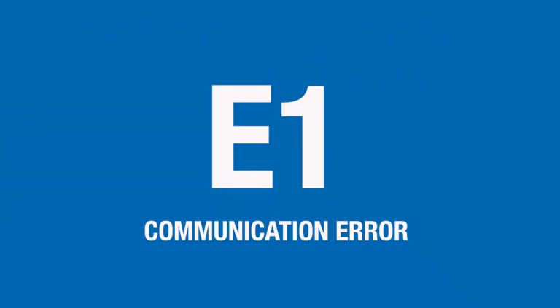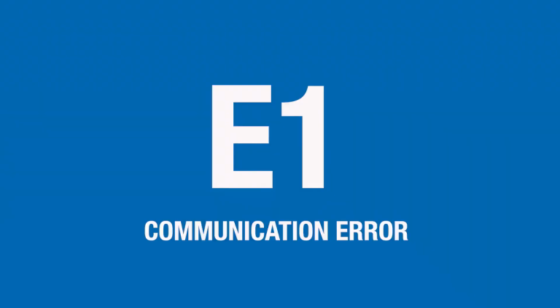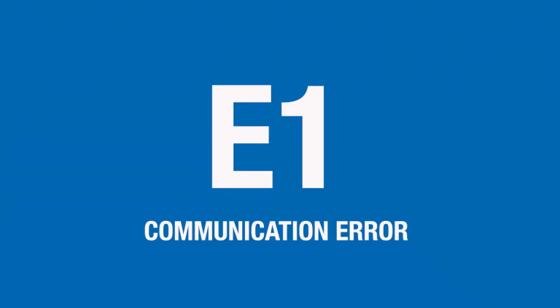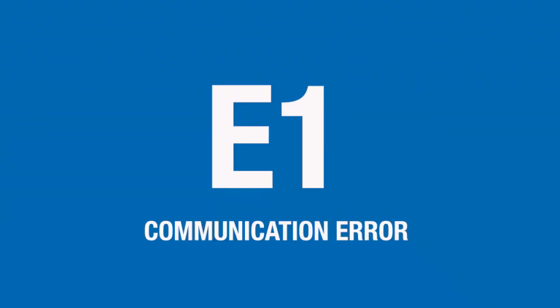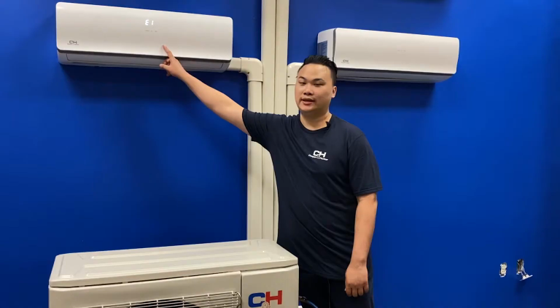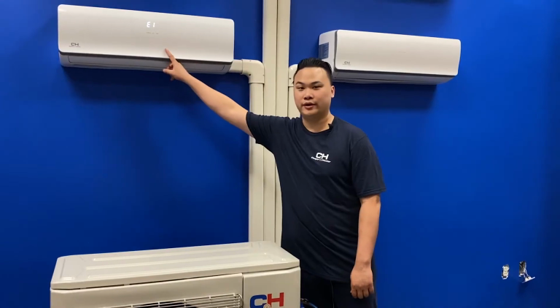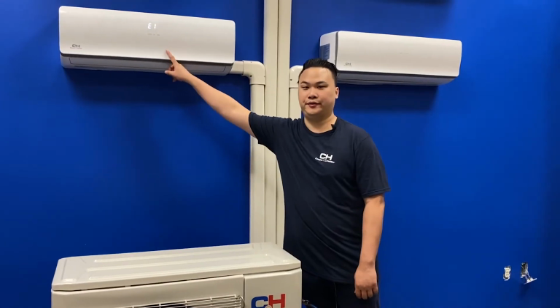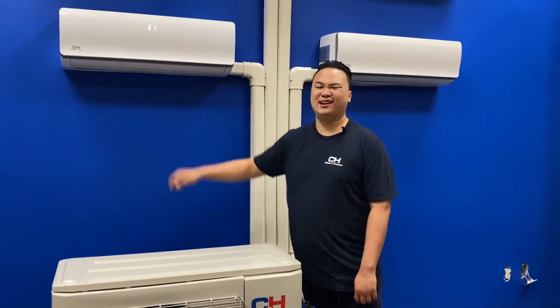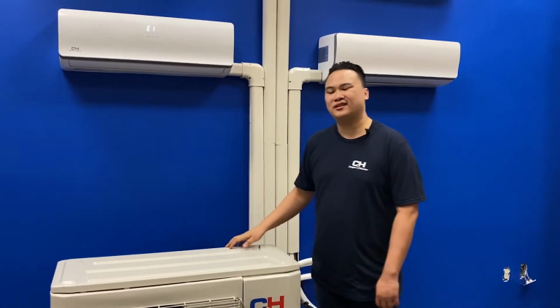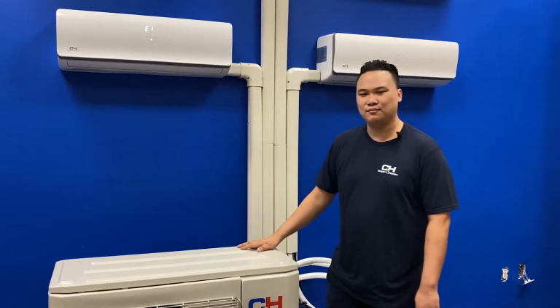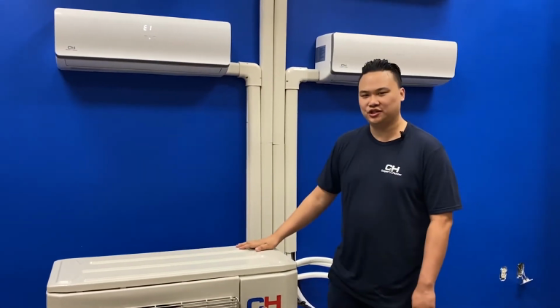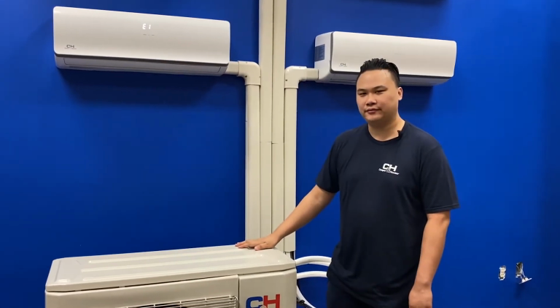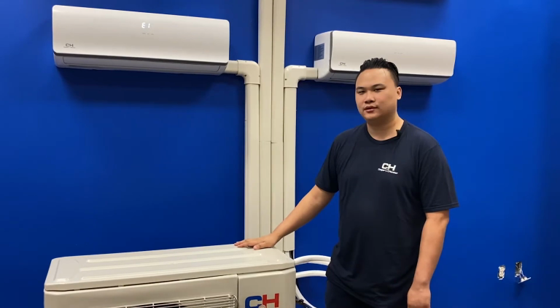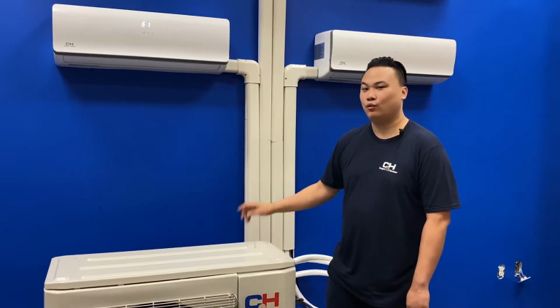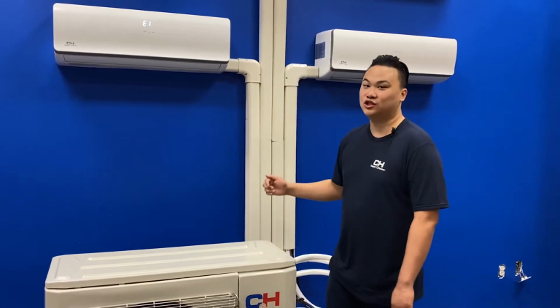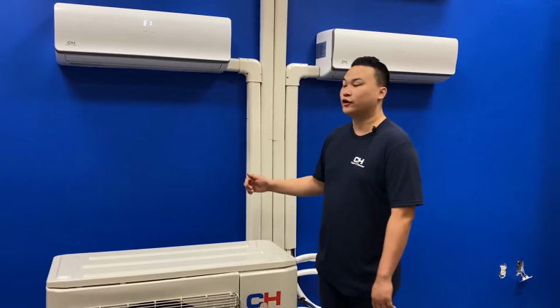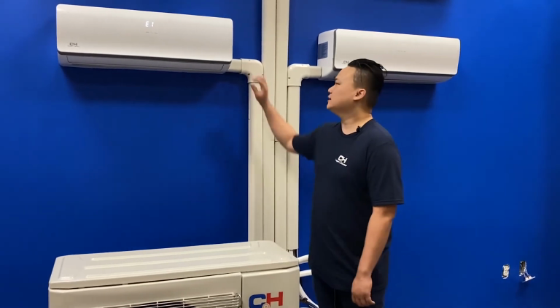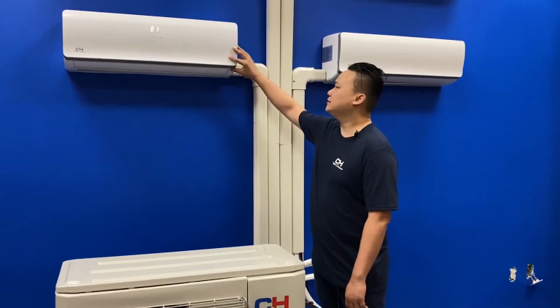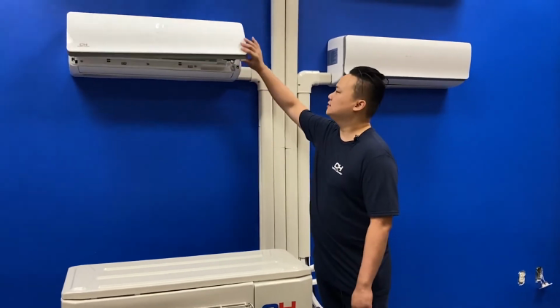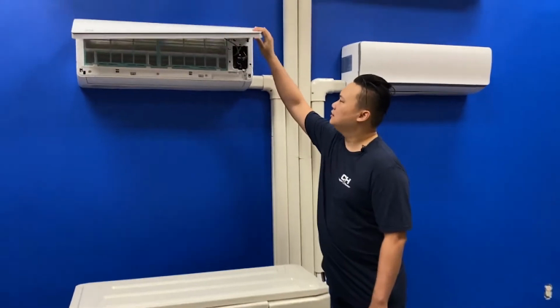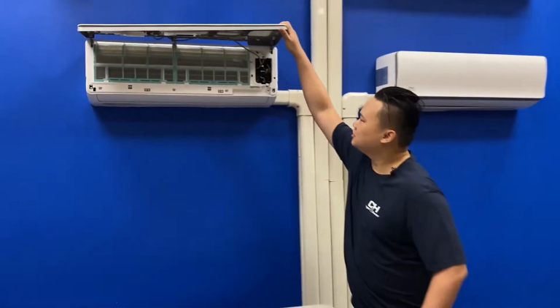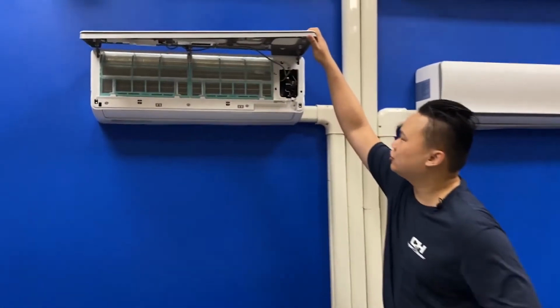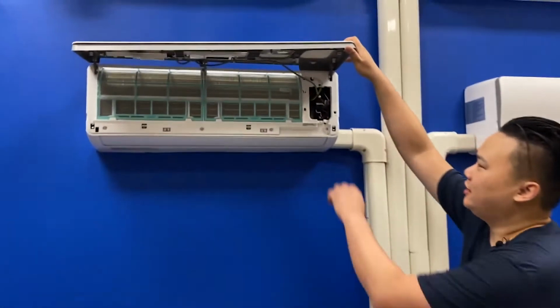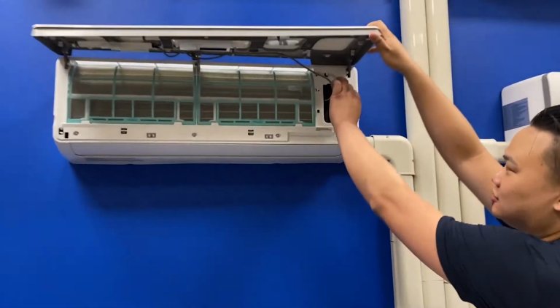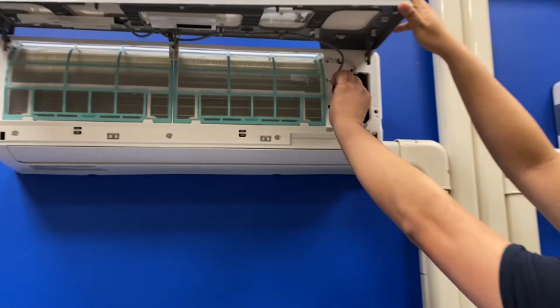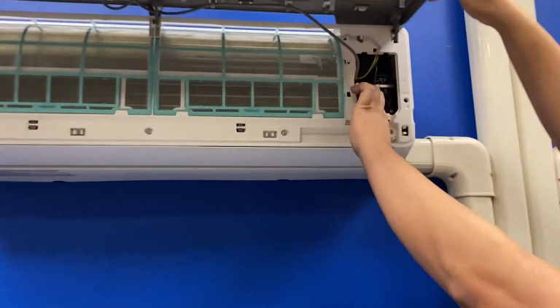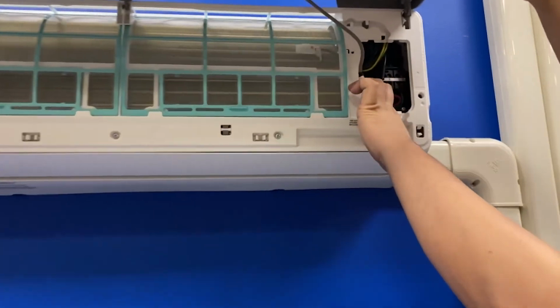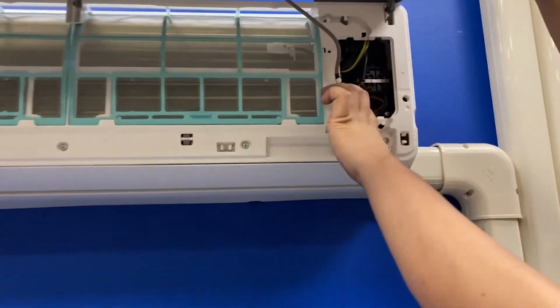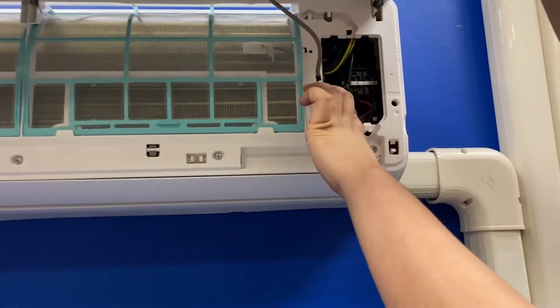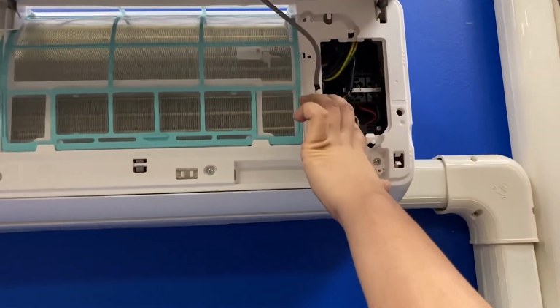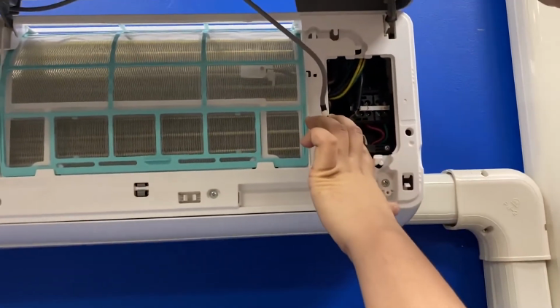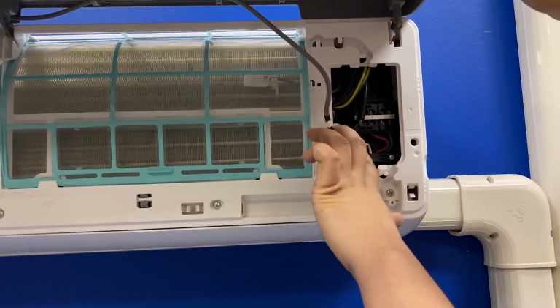If your indoor unit is displaying an E1 error code, that indicates a communication error. What I would check first is to make sure that at the terminal, your connections match your outdoor terminal.